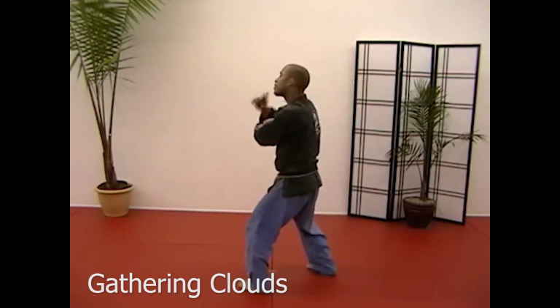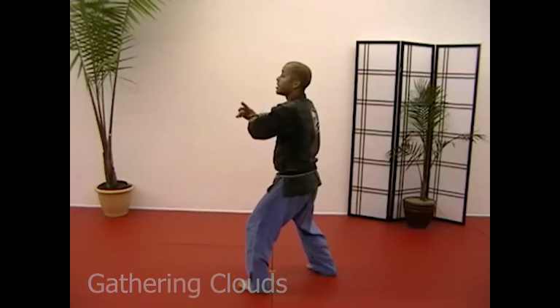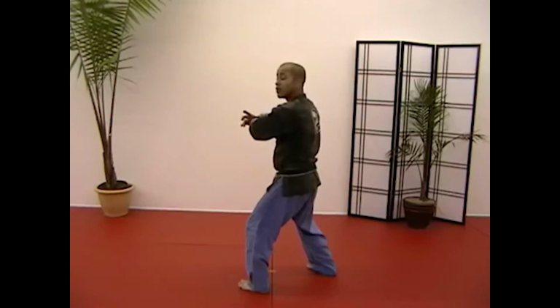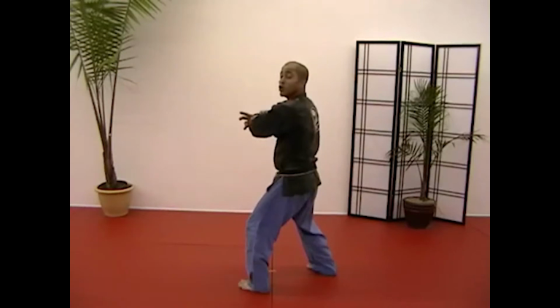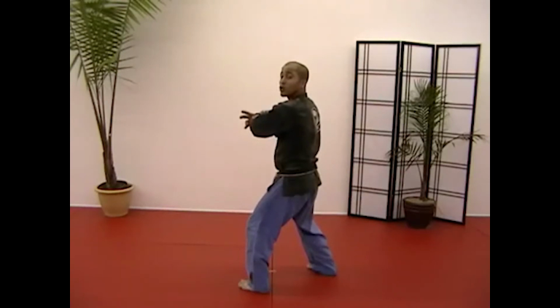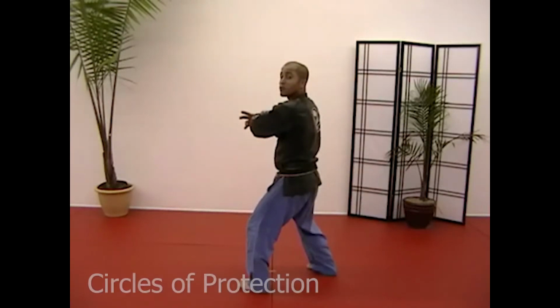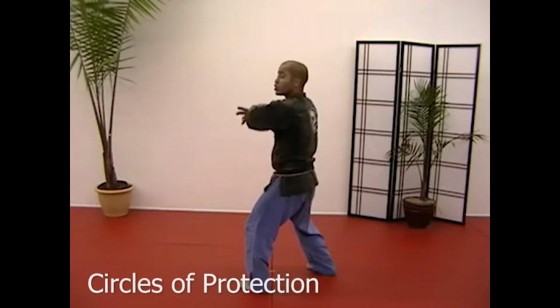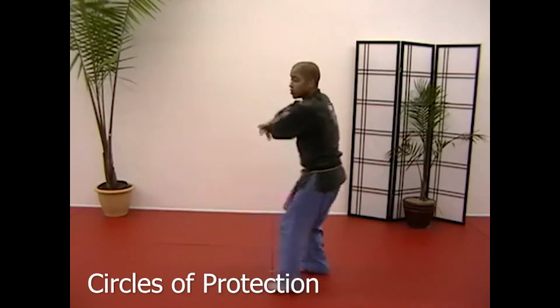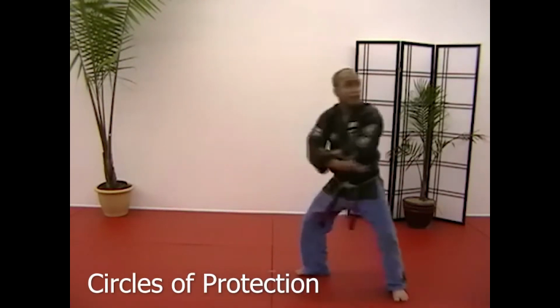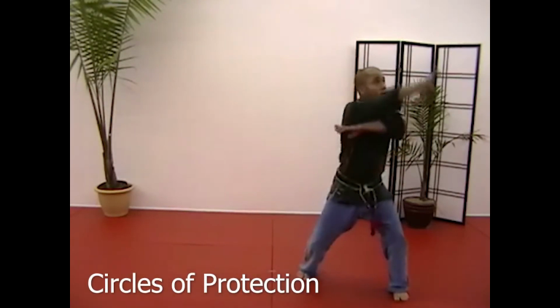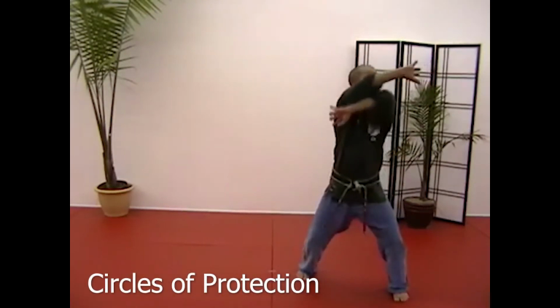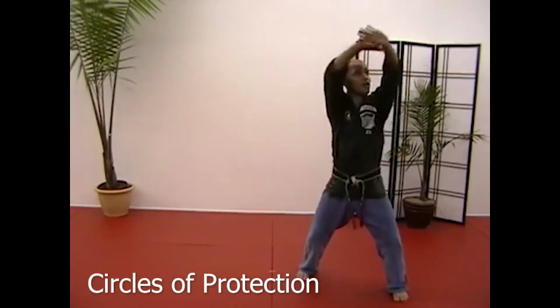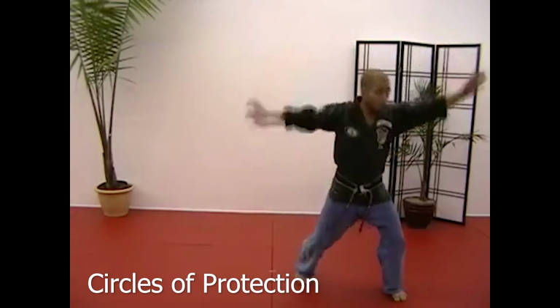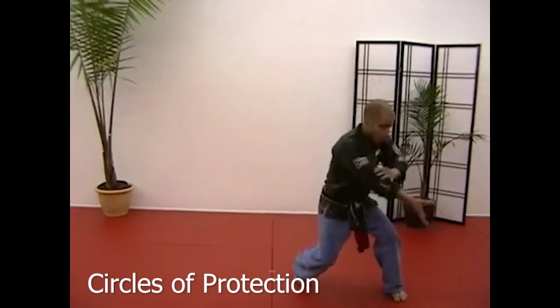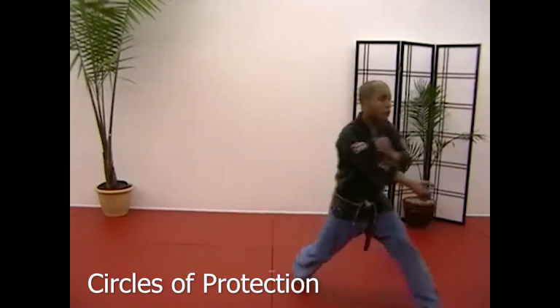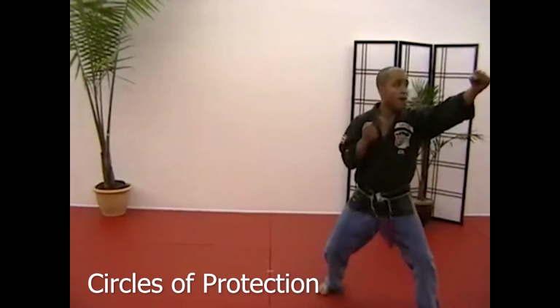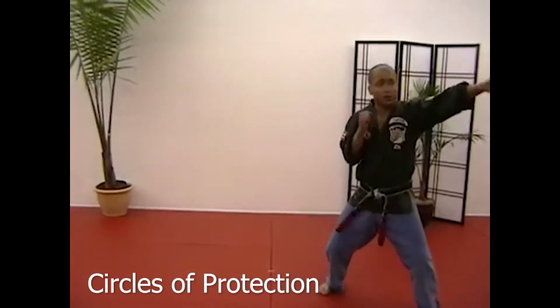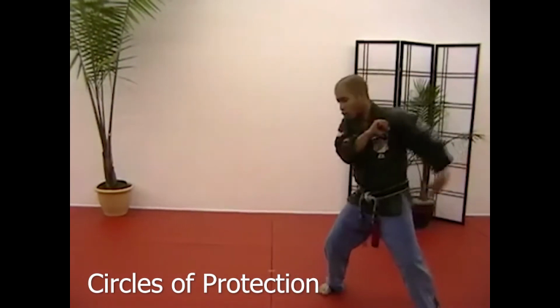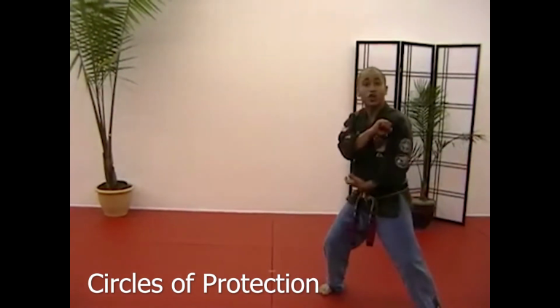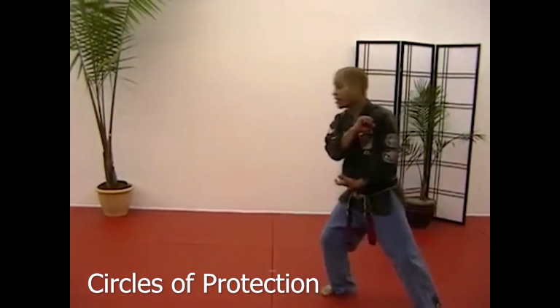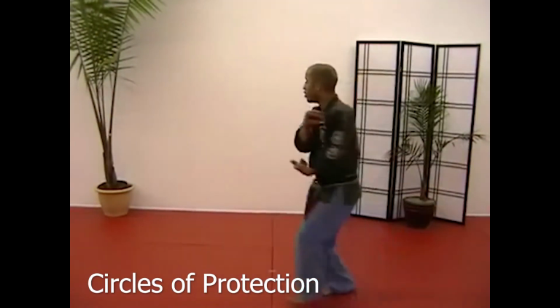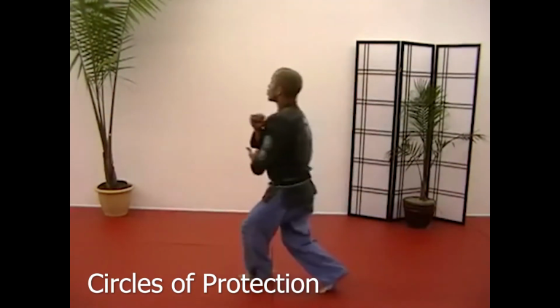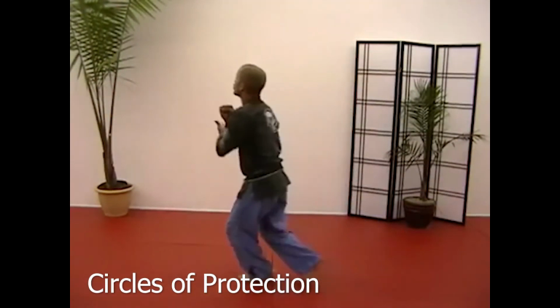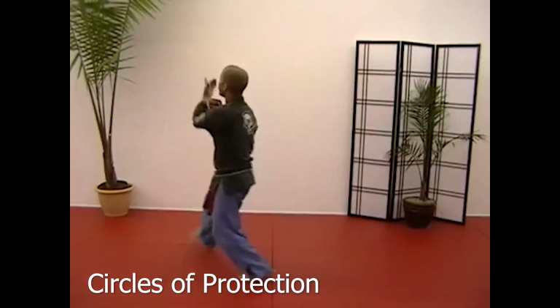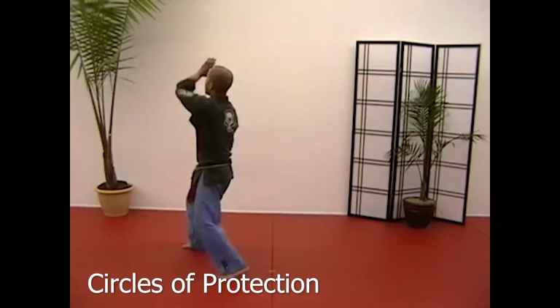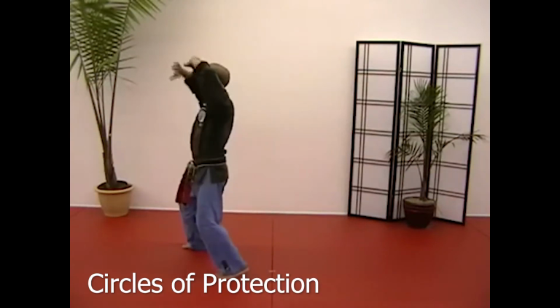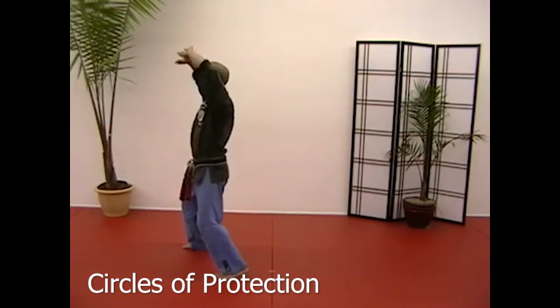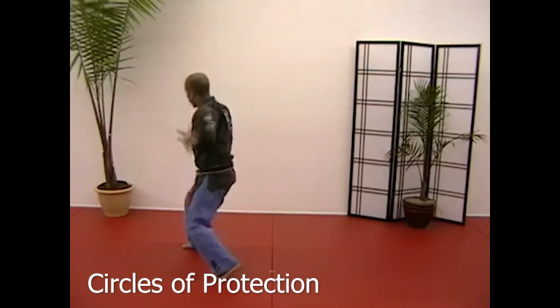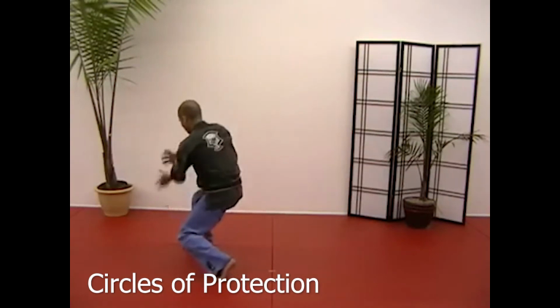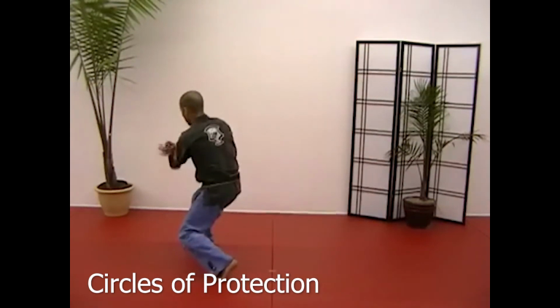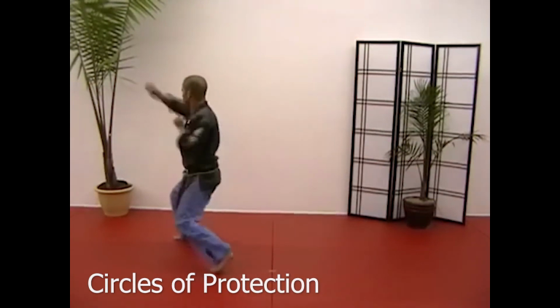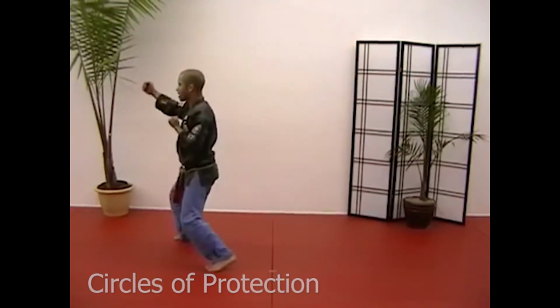Now we're going to go to 10:30 — circles of protection, green belt: parry up, clear, heel palm, claw, back knuckle — we call this cradling. Cross towards 4:30: parry up, heel palm, claw, pull, back knuckle.